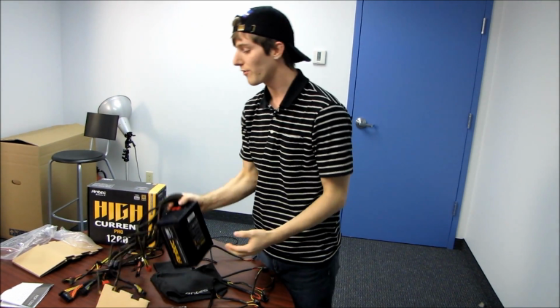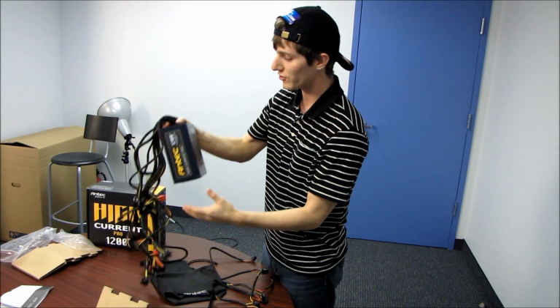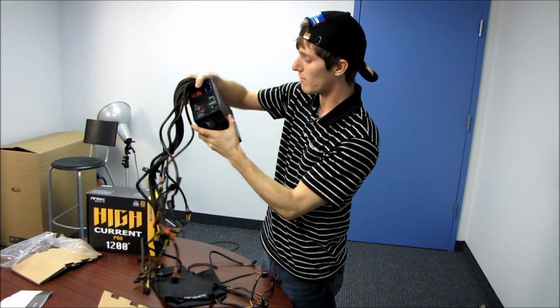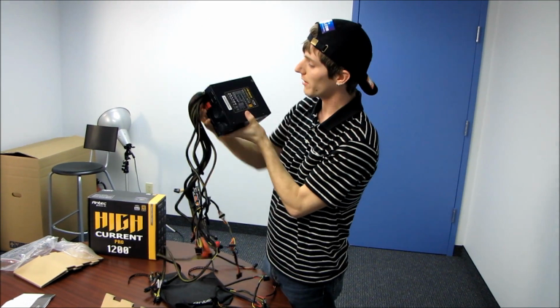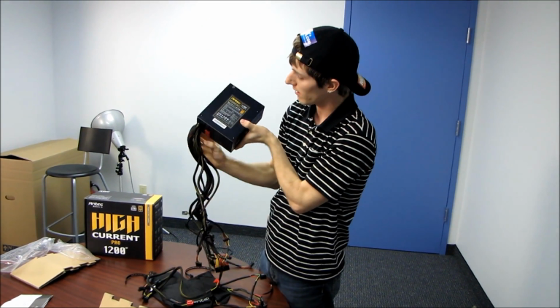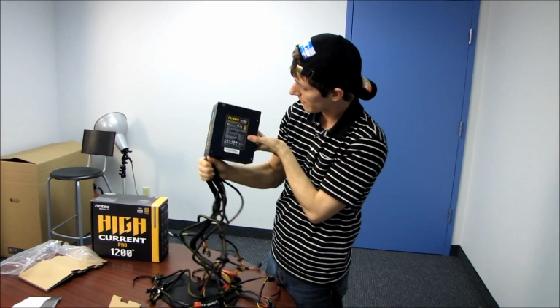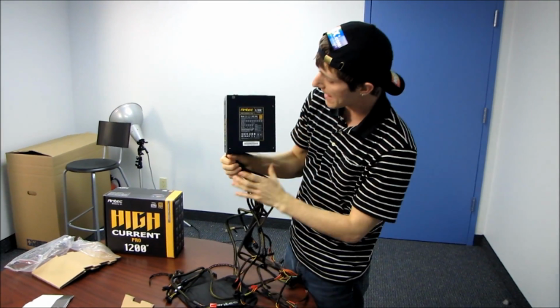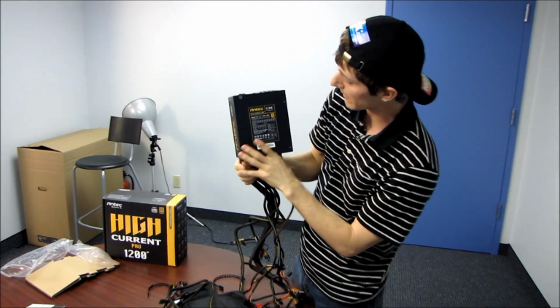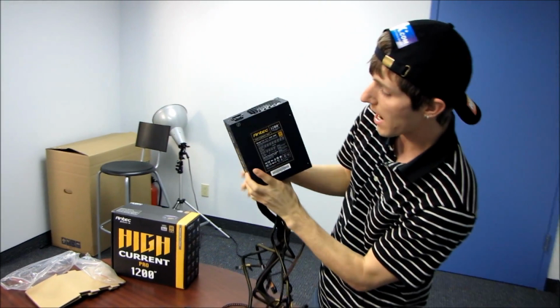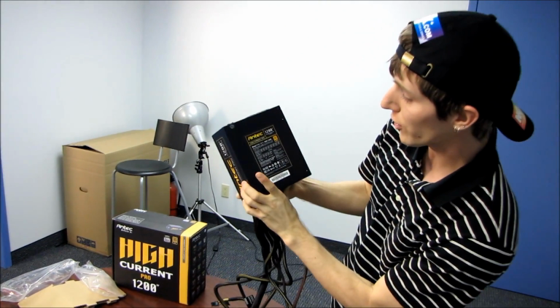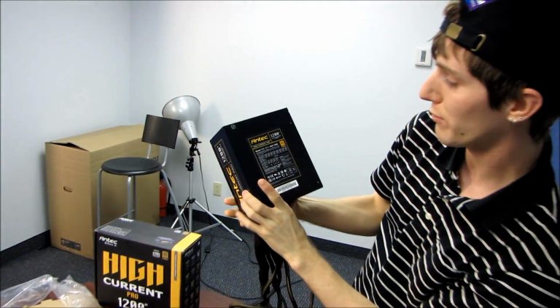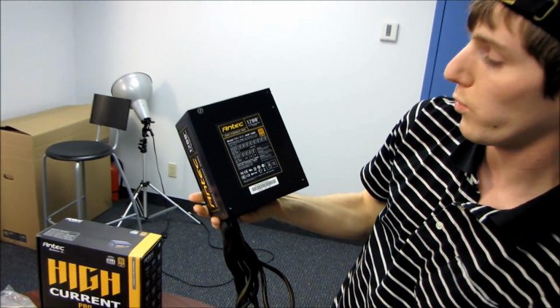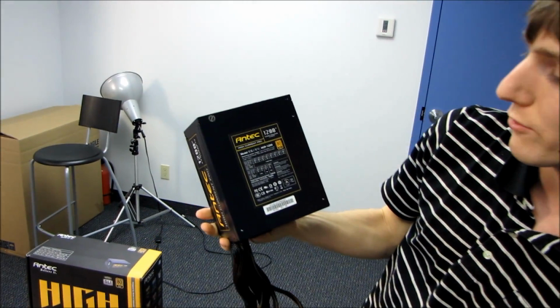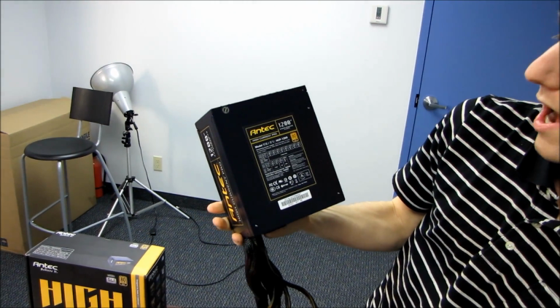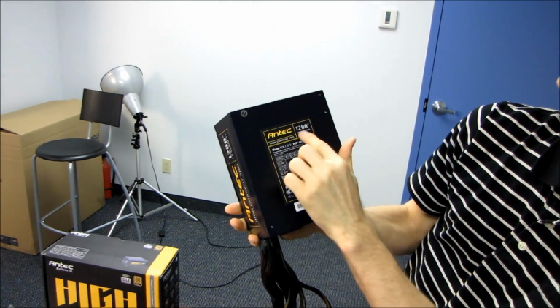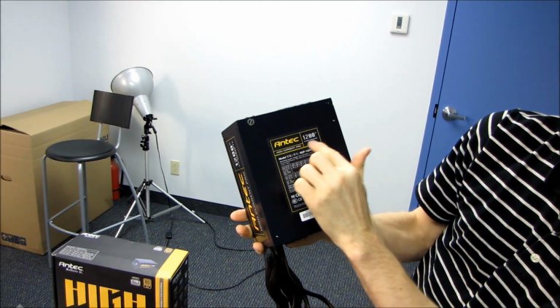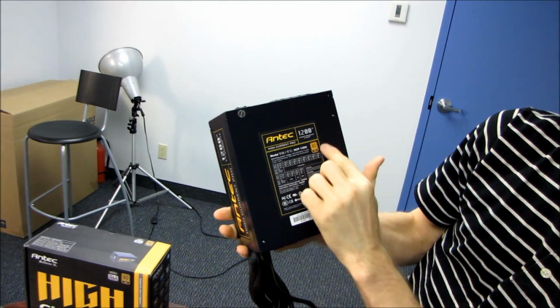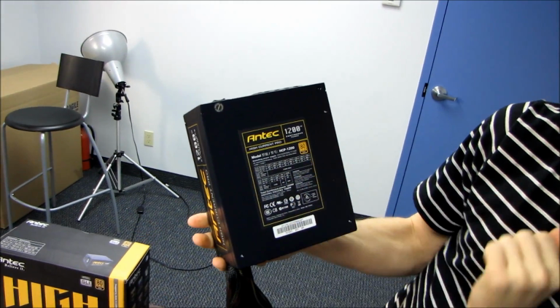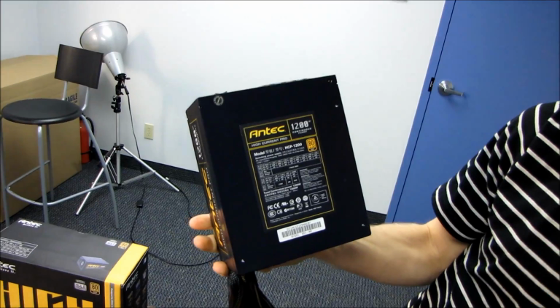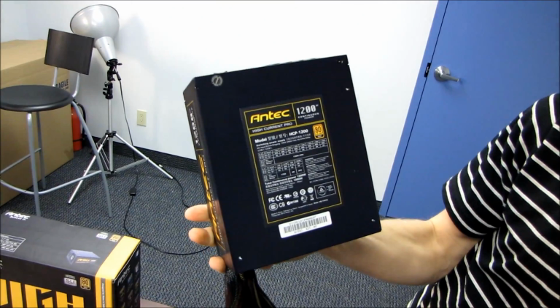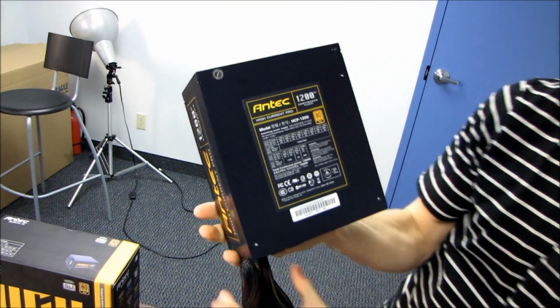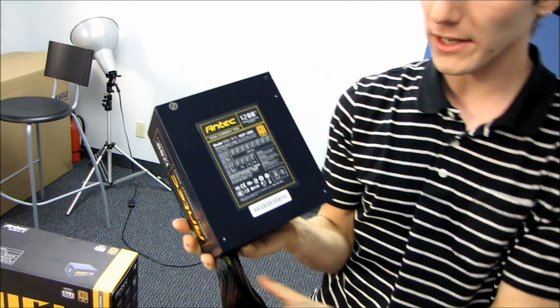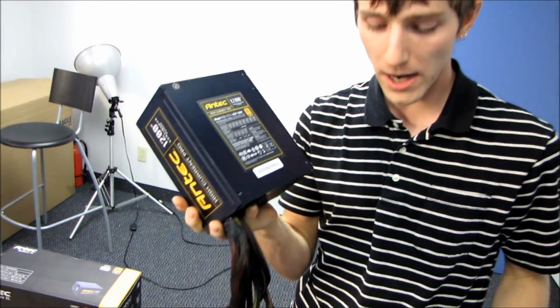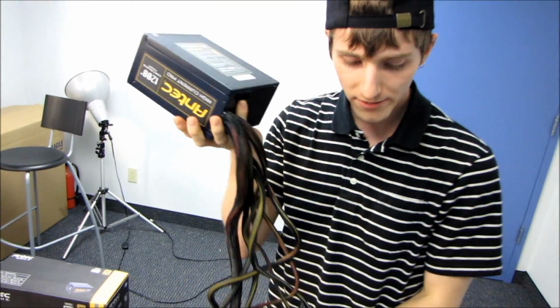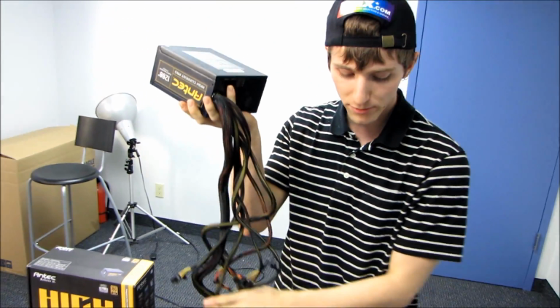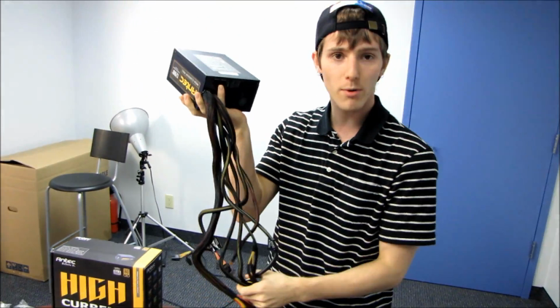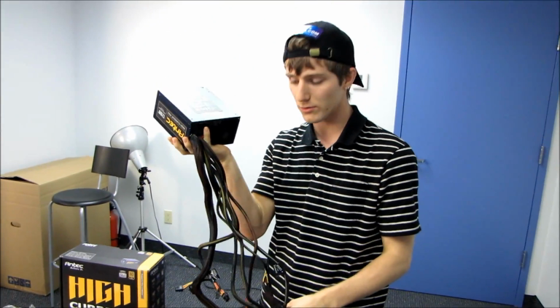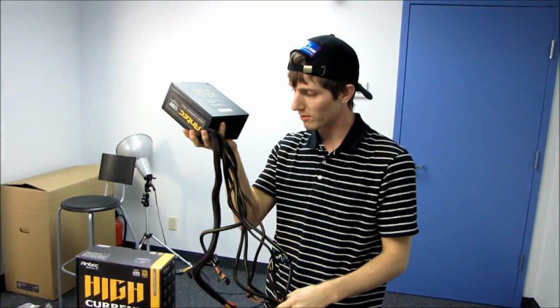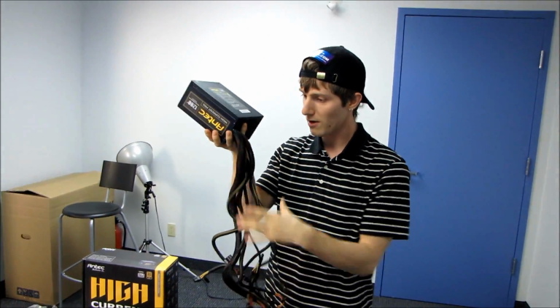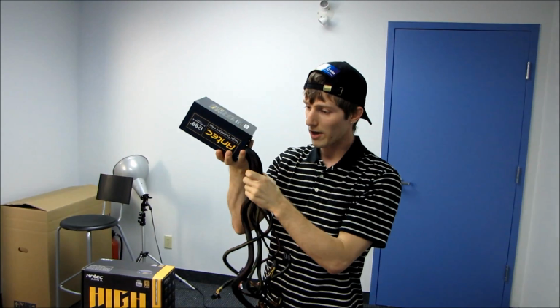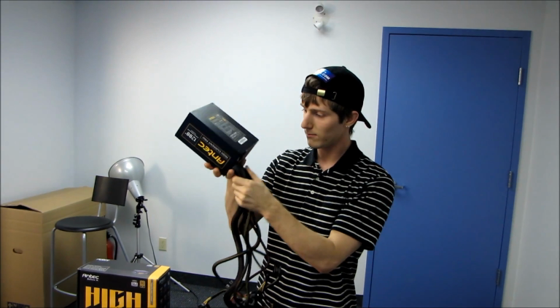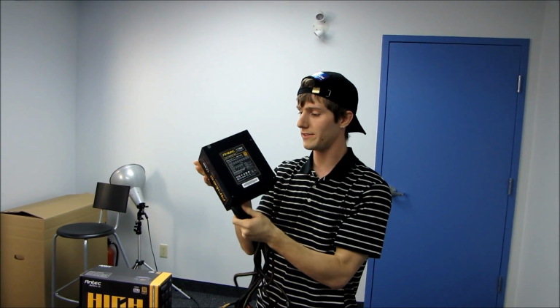Thank you for checking out my unboxing of the Antec High Current Pro 1200 watt — continuous power, 80 Plus Gold, all that good stuff. Don't forget to subscribe to Linus Tech Tips for more unboxings, reviews, and other awesome content.